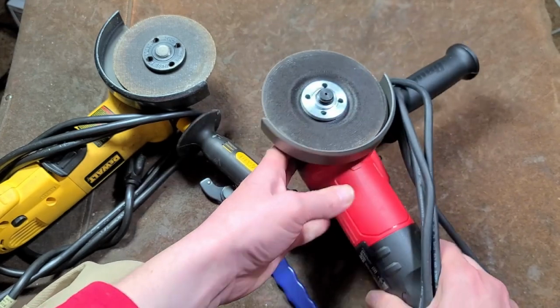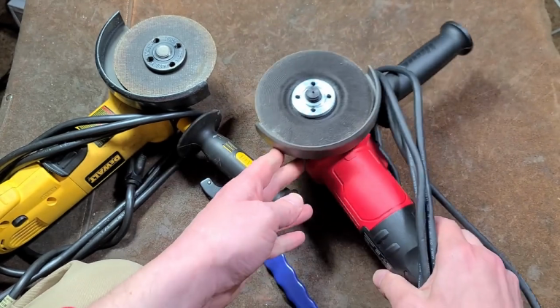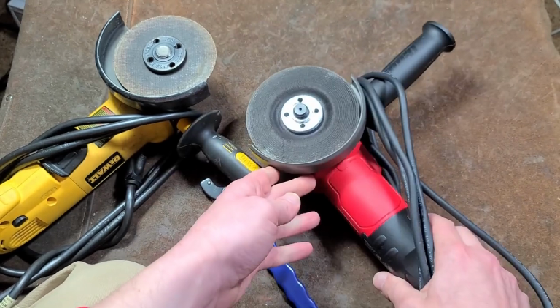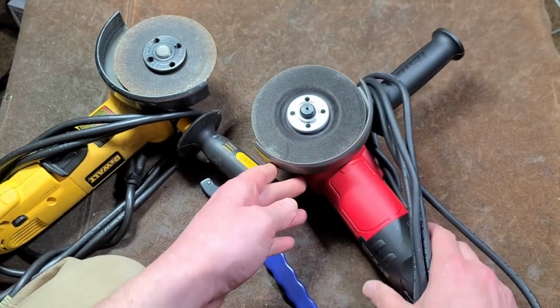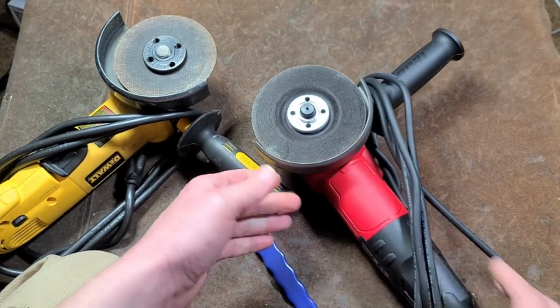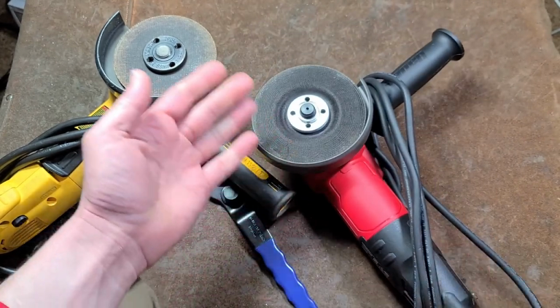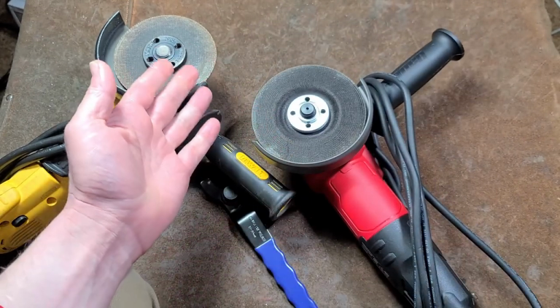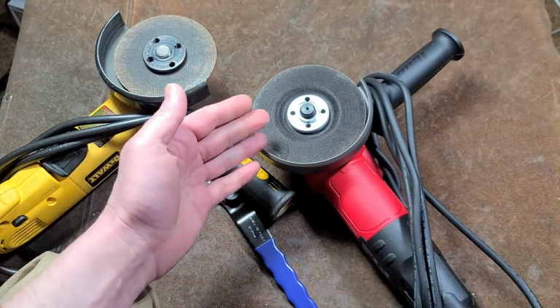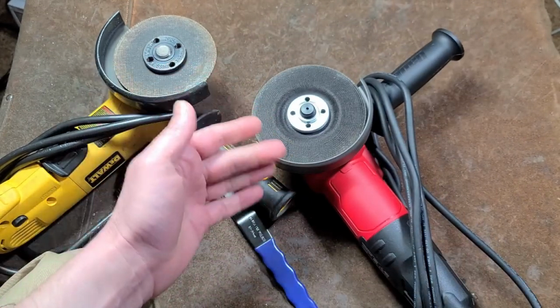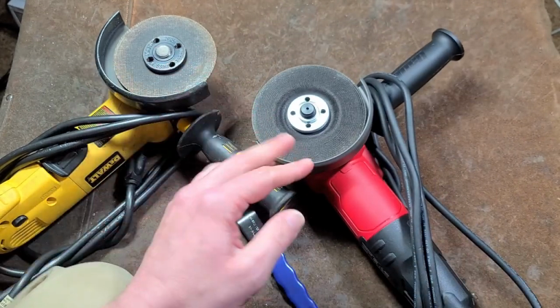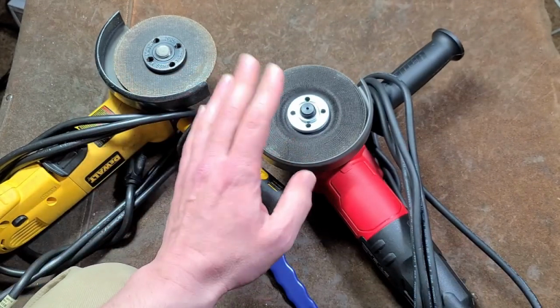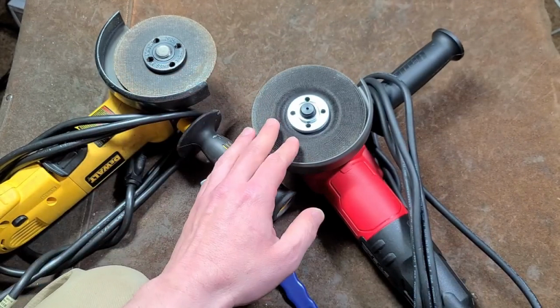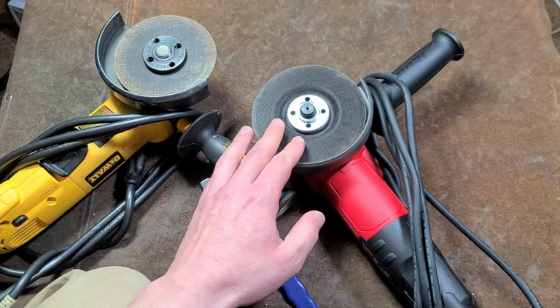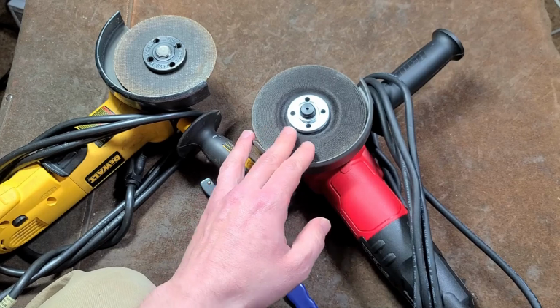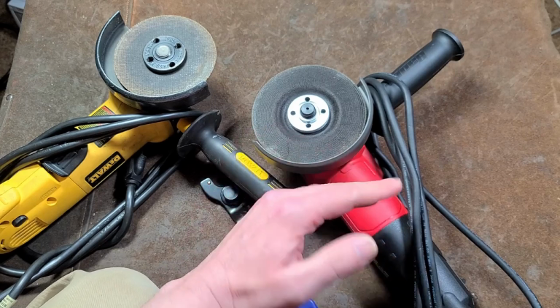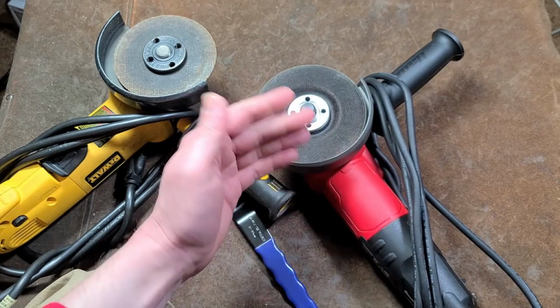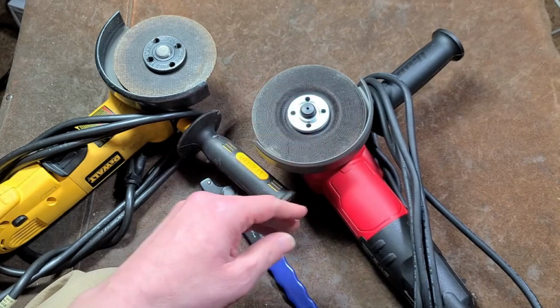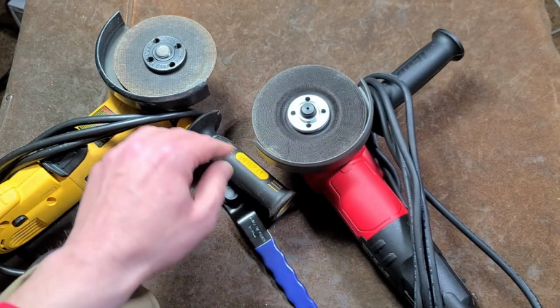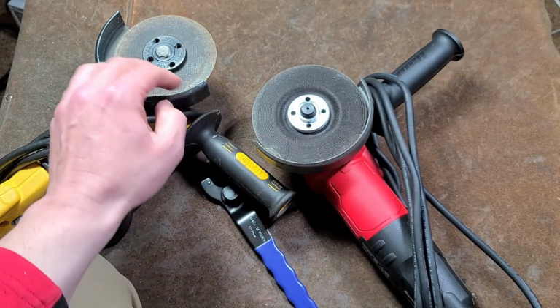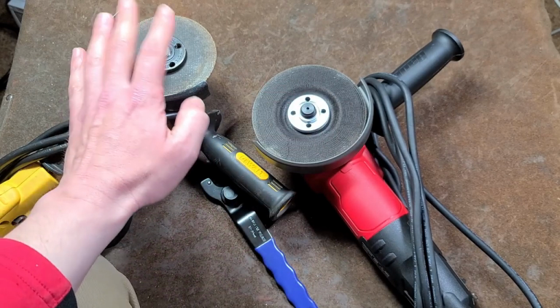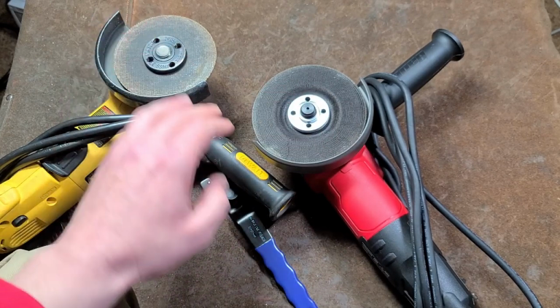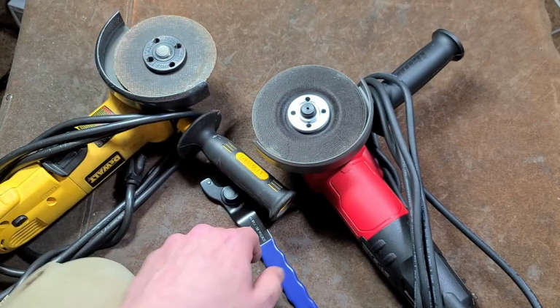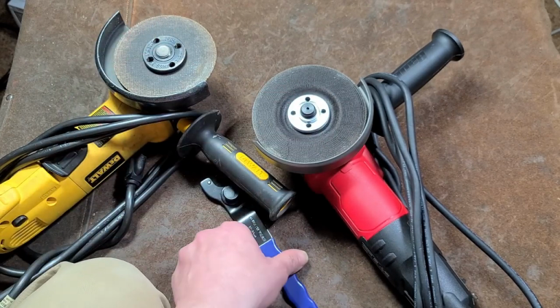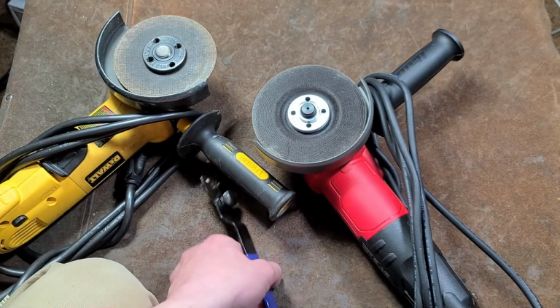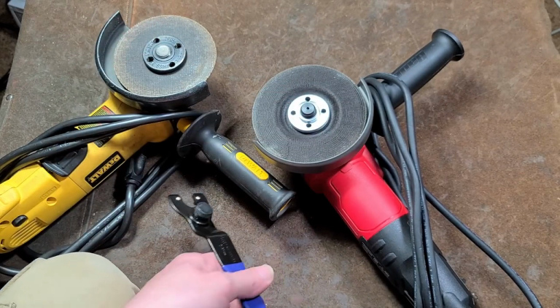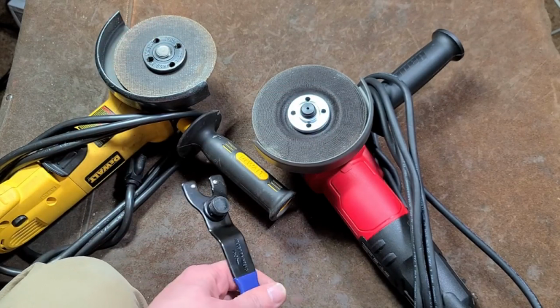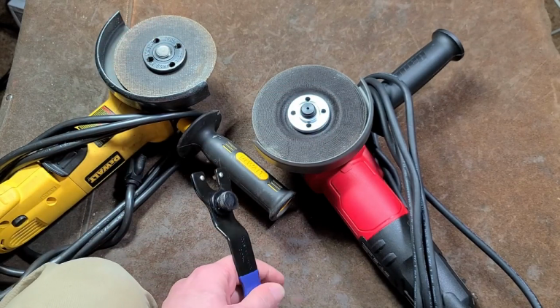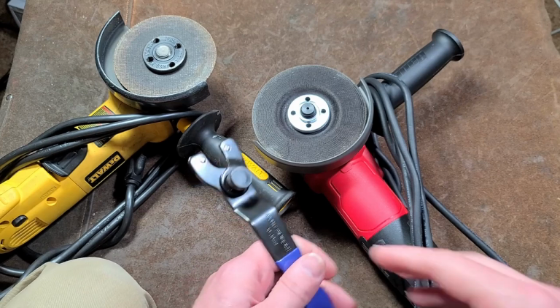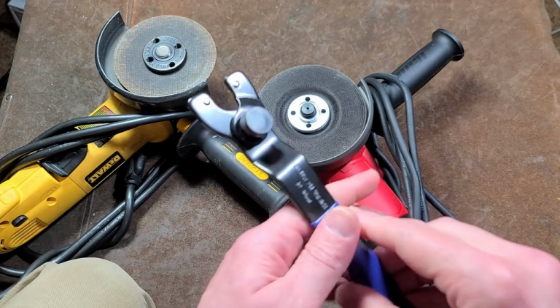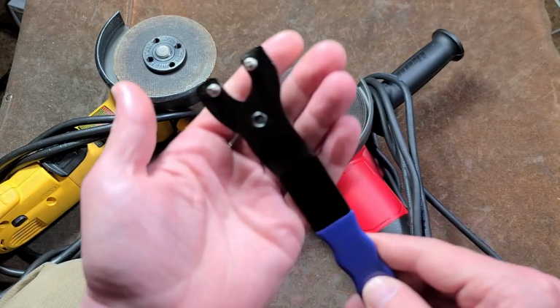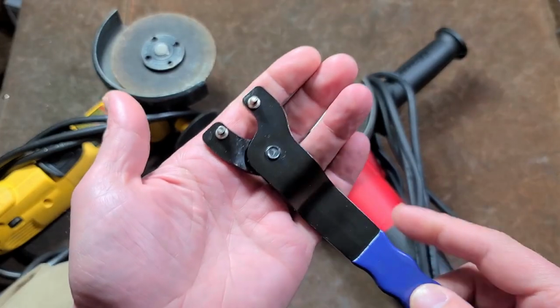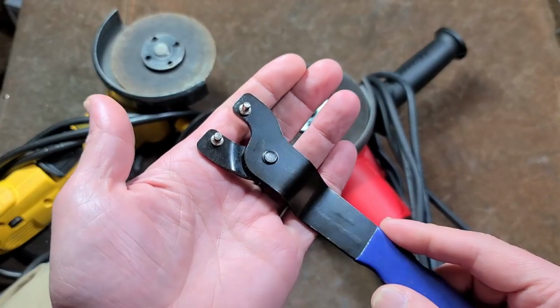The crux of the issue is all these different grinders seem to use a slightly different pin pitch. This Bauer is different from a DeWalt, which may be different from a Makita.